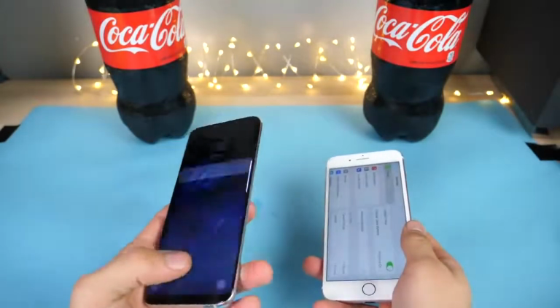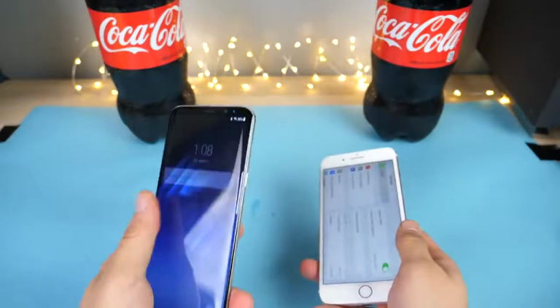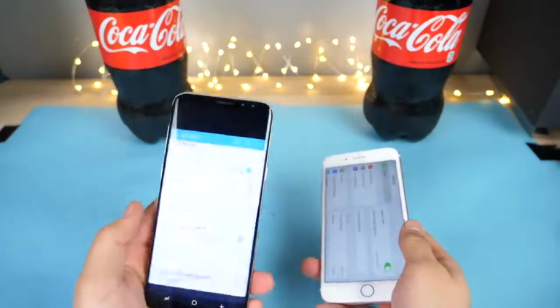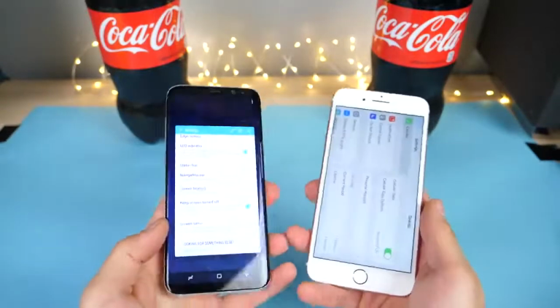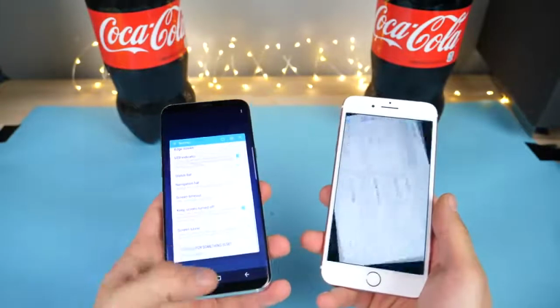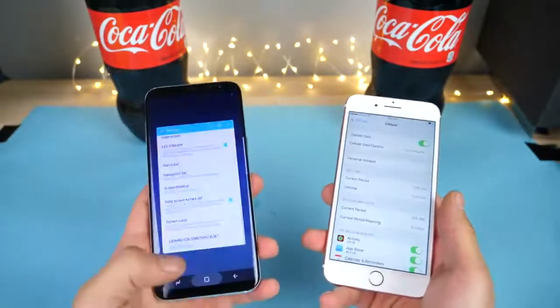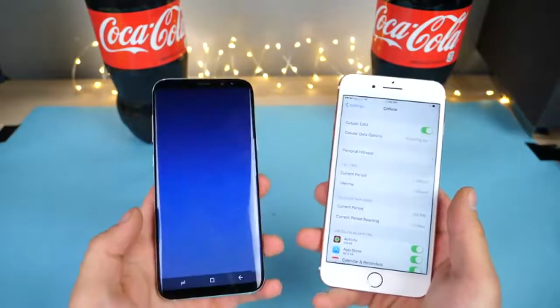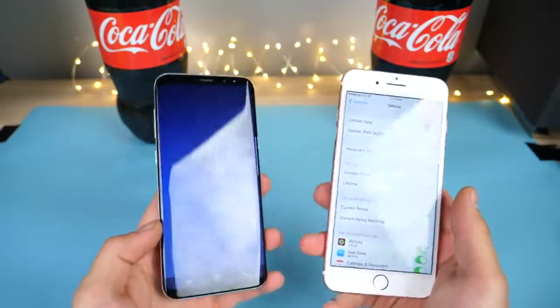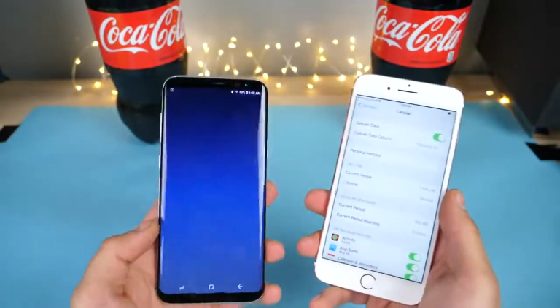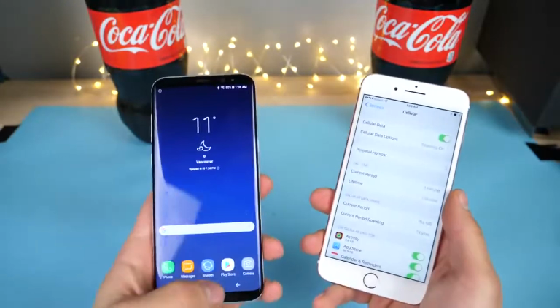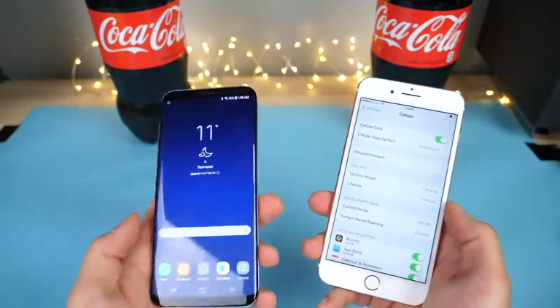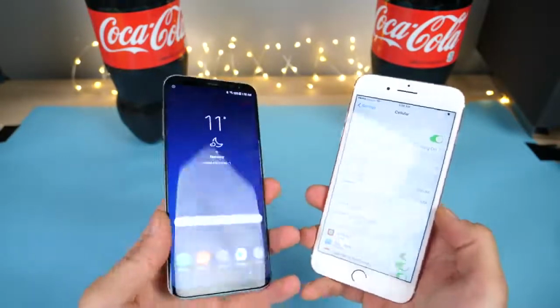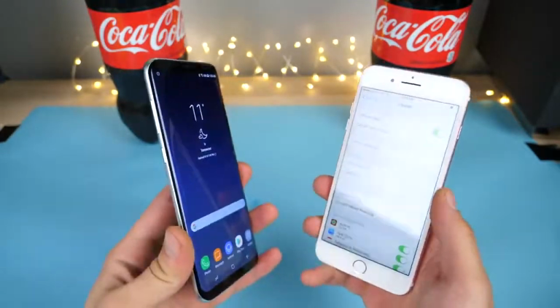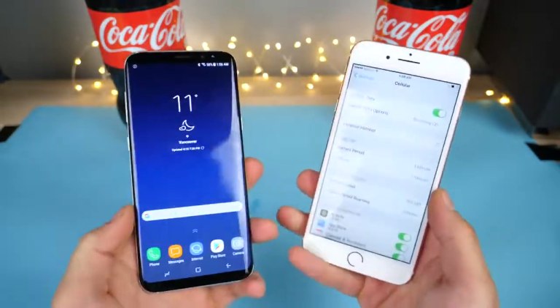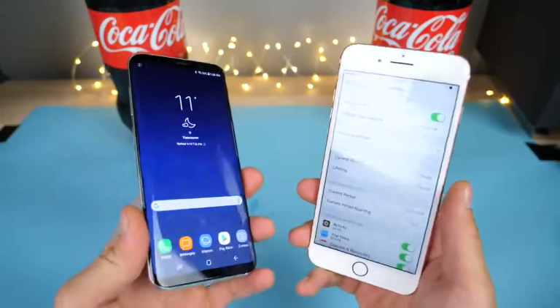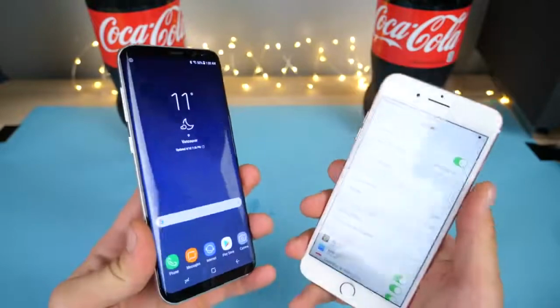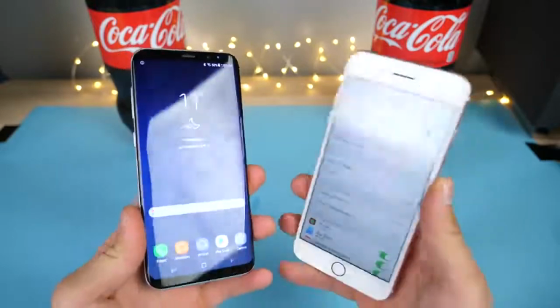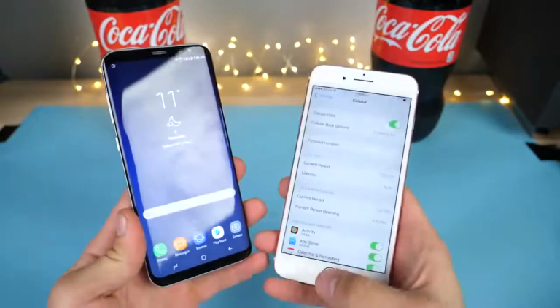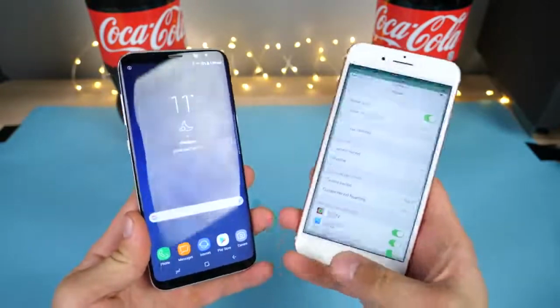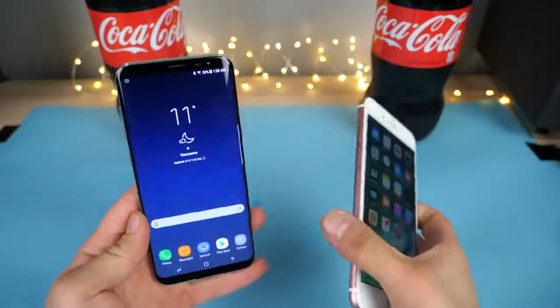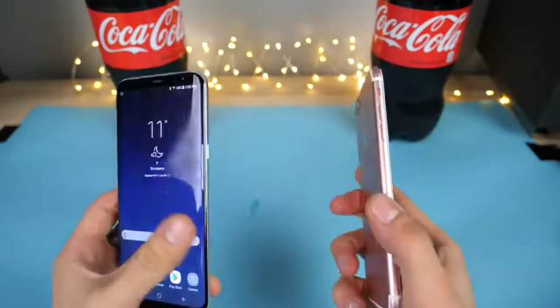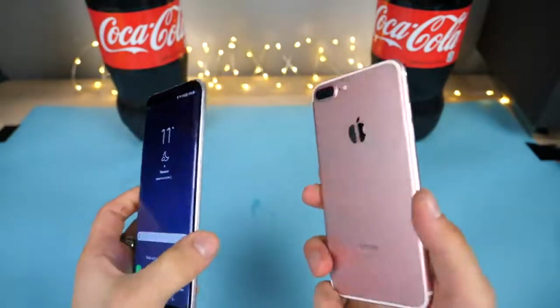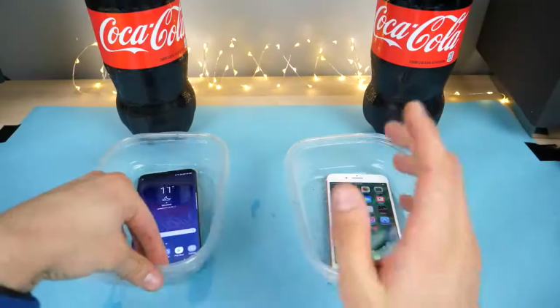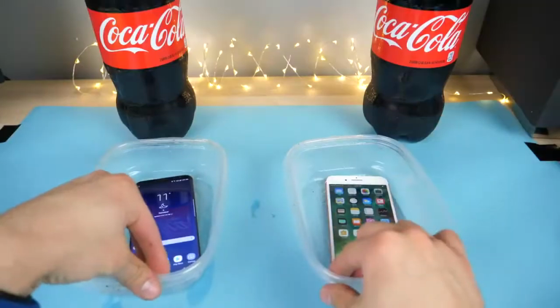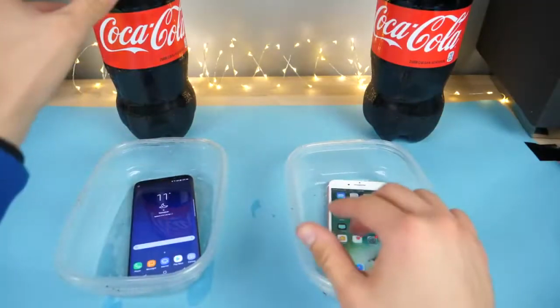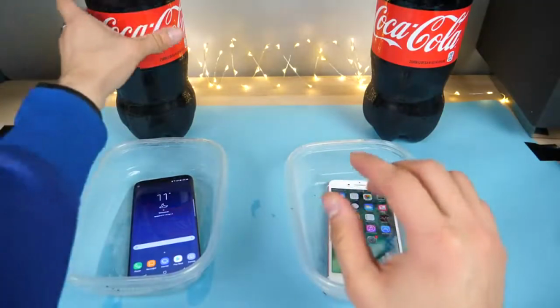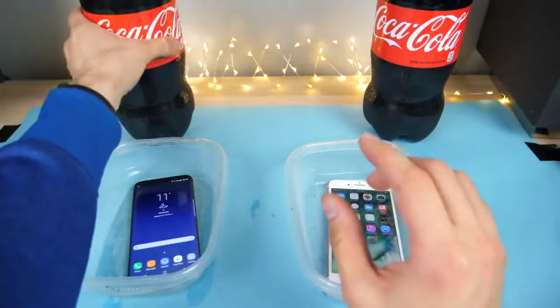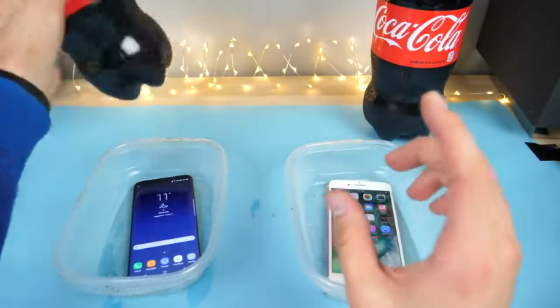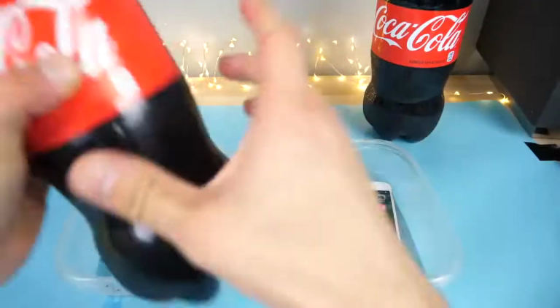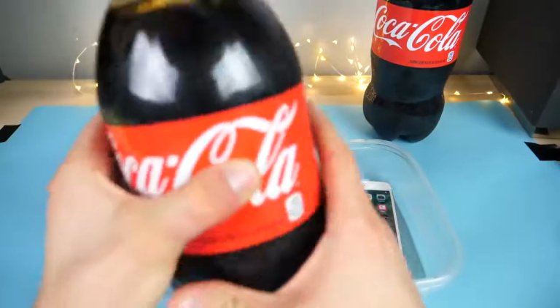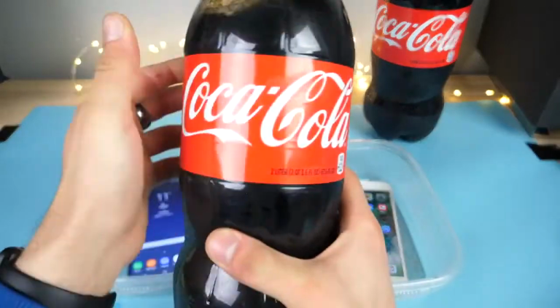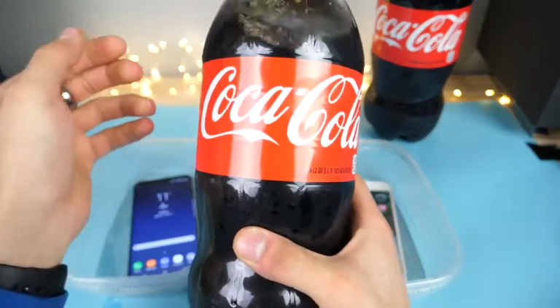It looks good. It survived my water test. It did pretty well in the deep water test. Even the freeze test was pretty good. But how about Coca-Cola? We're going to fill this all the way up with some Coca-Cola.